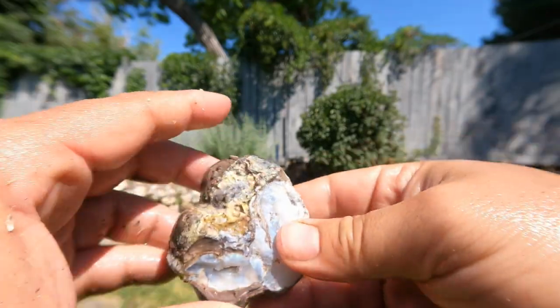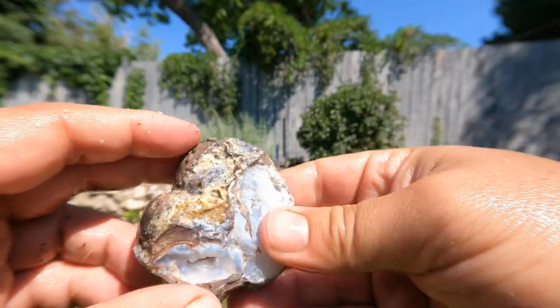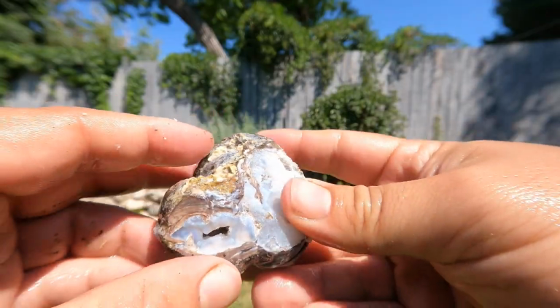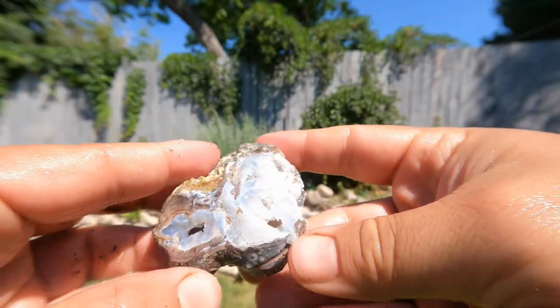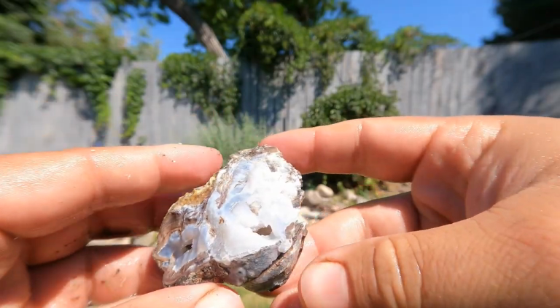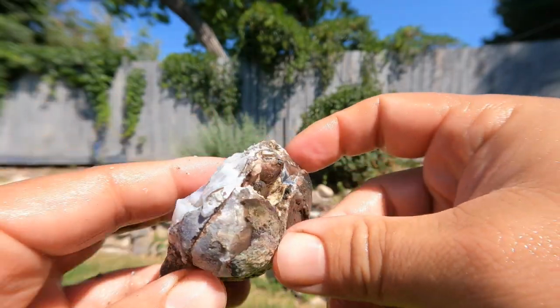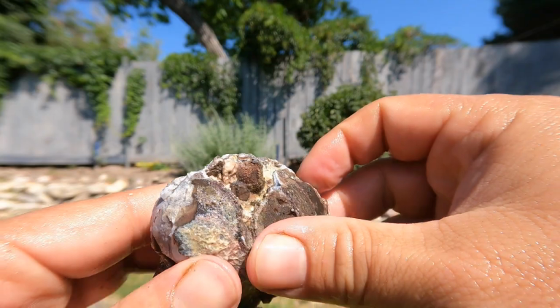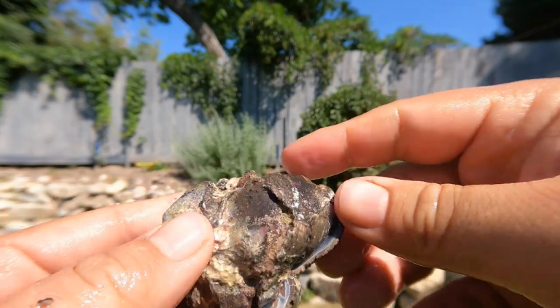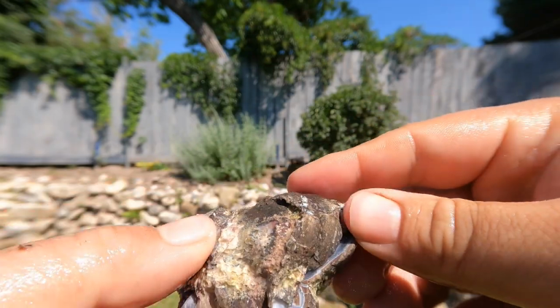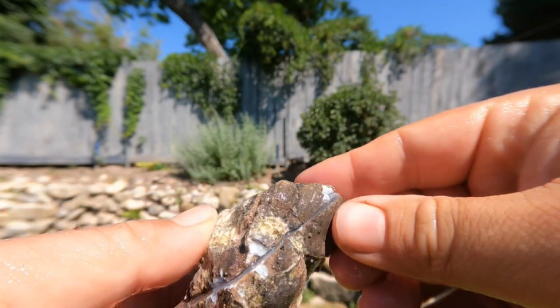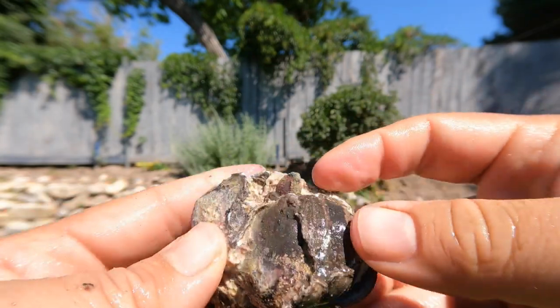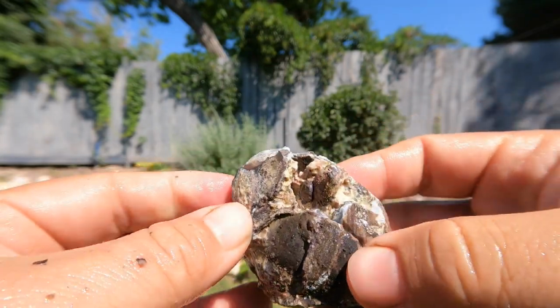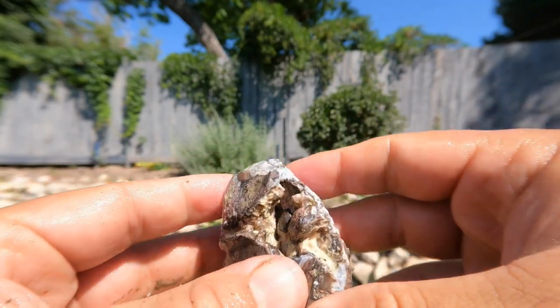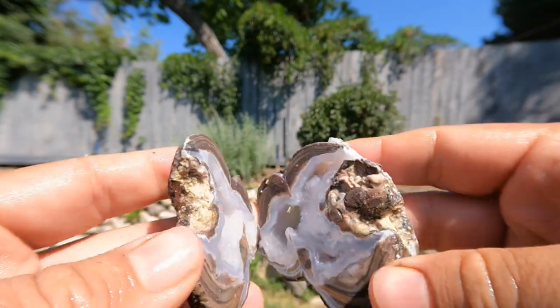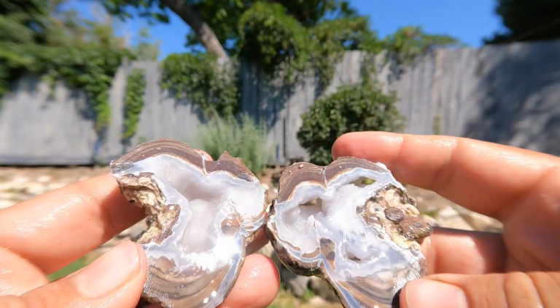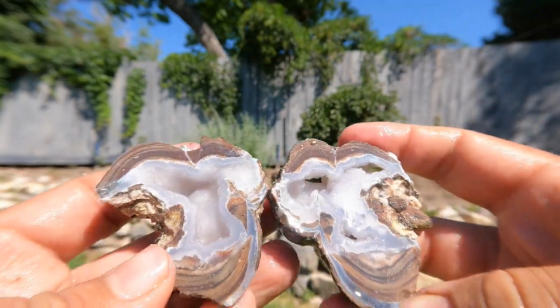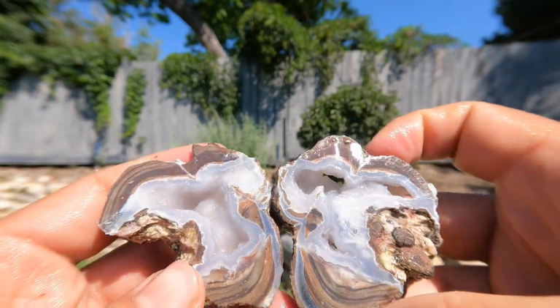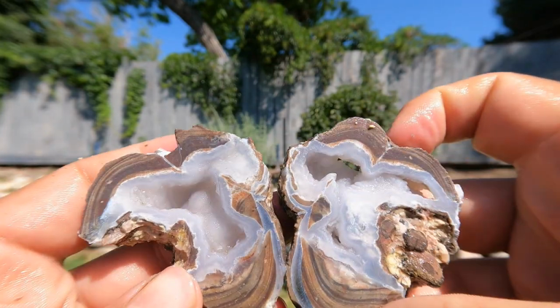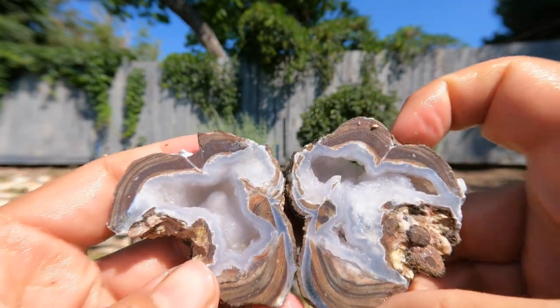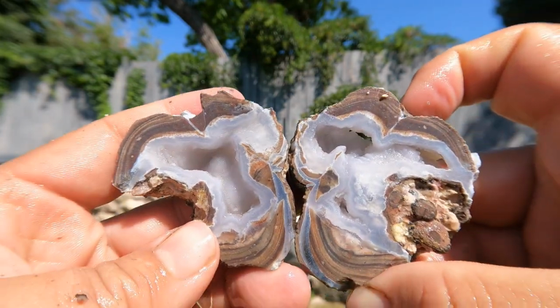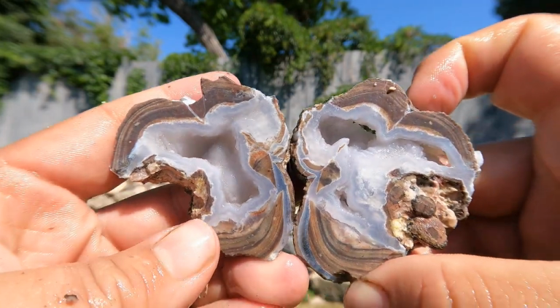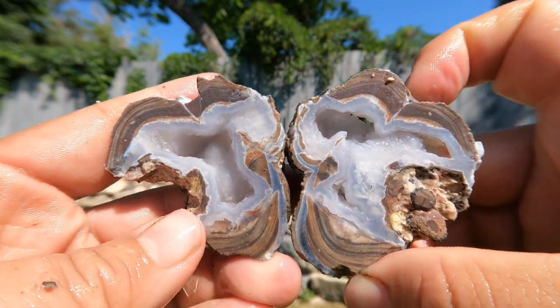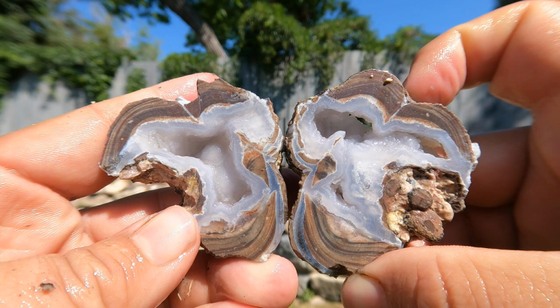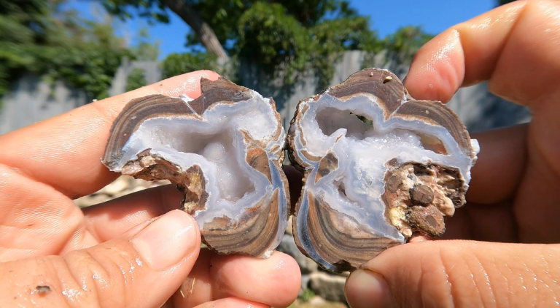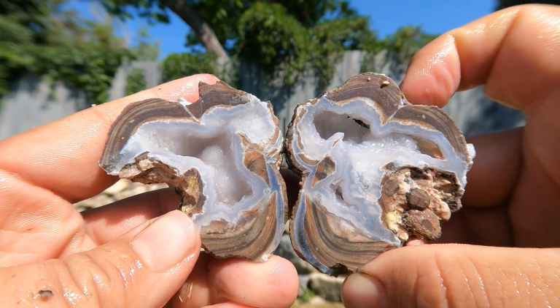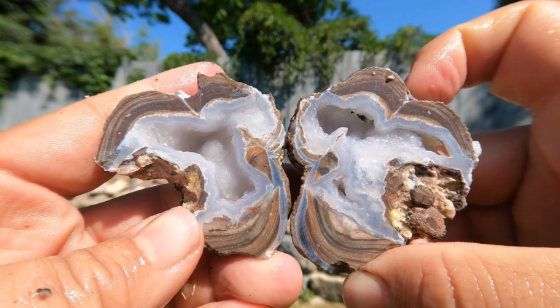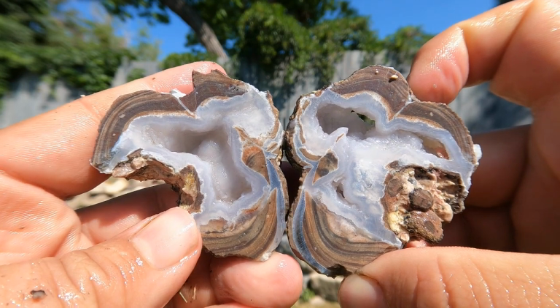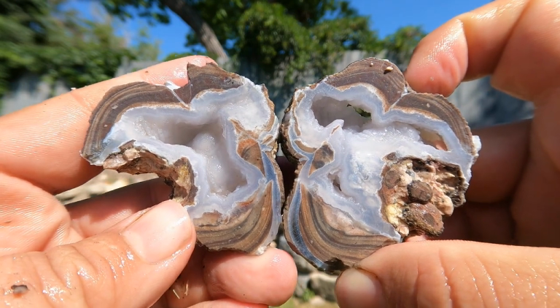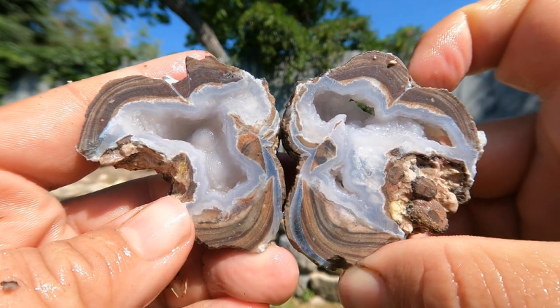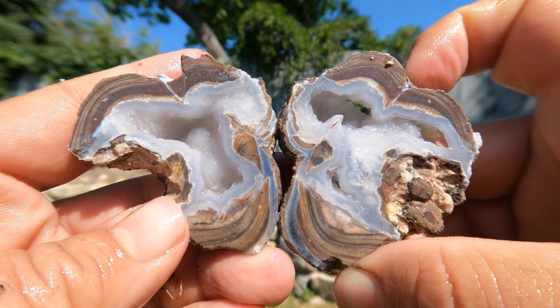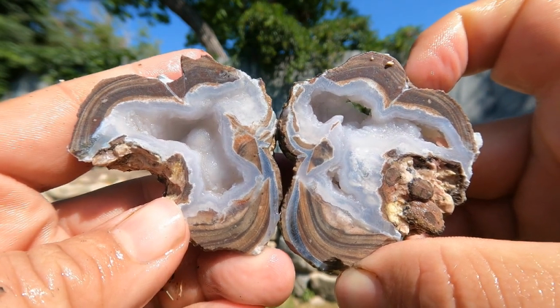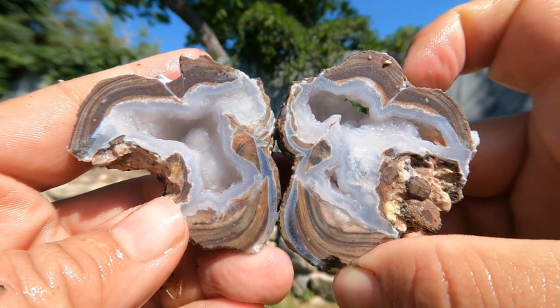Here we have another geode. It was already partially broken, but I figured there'd be more in it — and I was right. There we go. More Dugway geode — beautiful stuff.